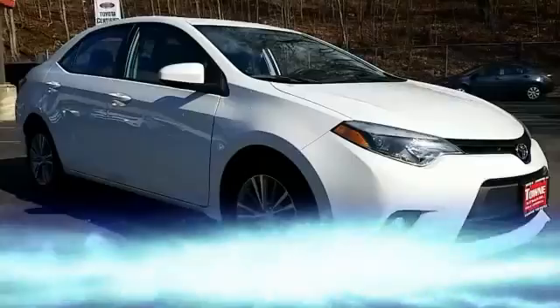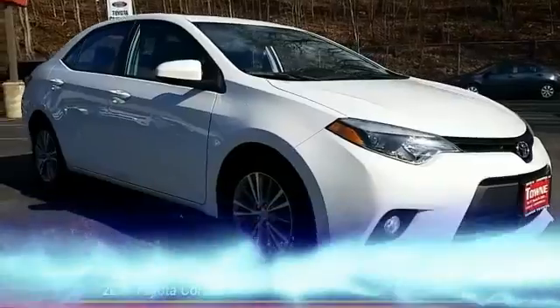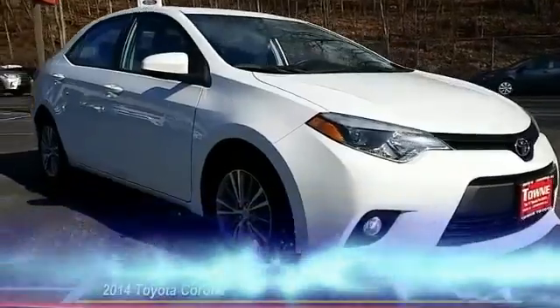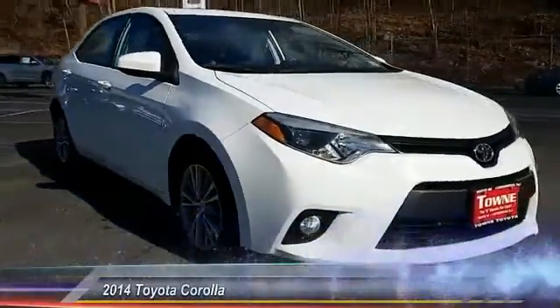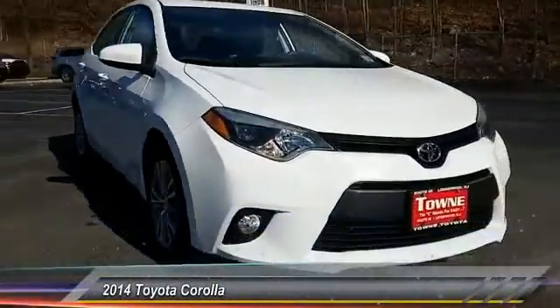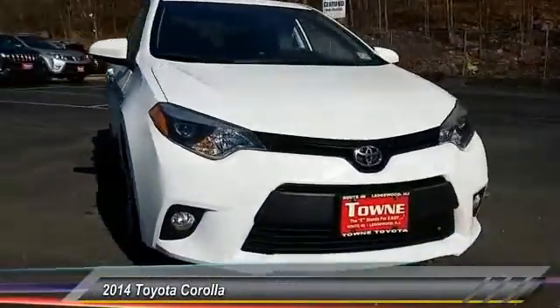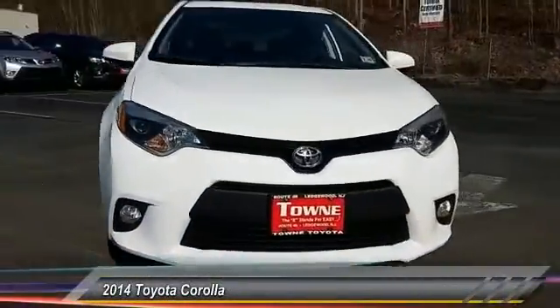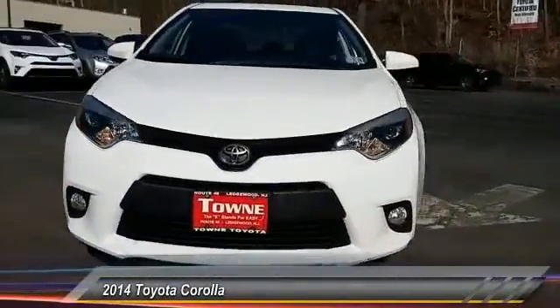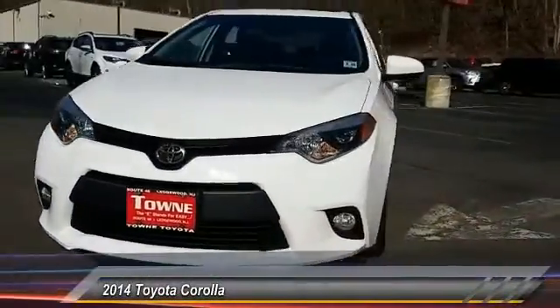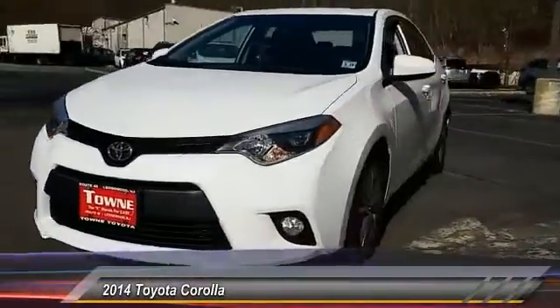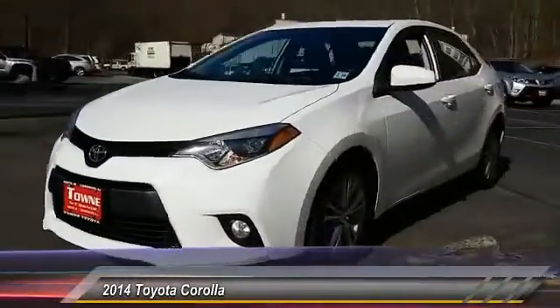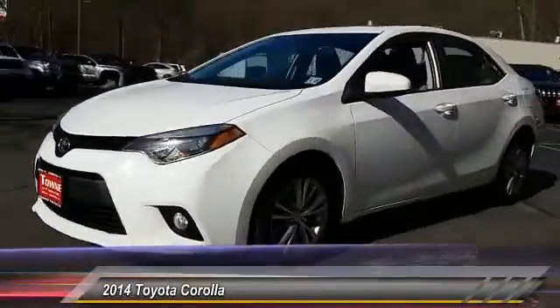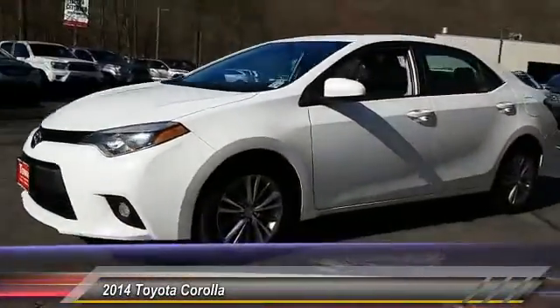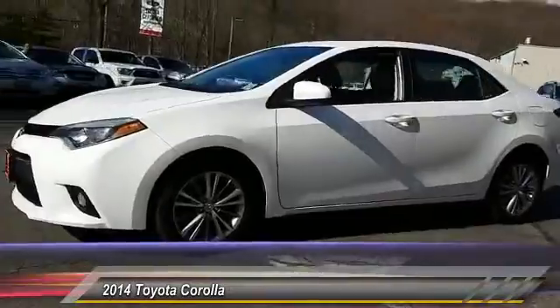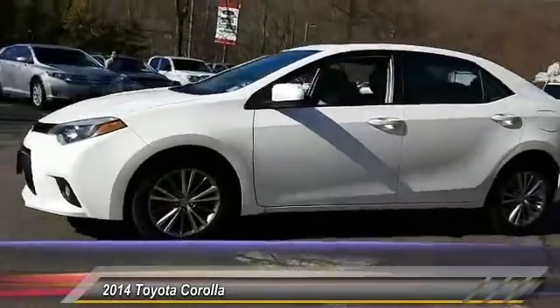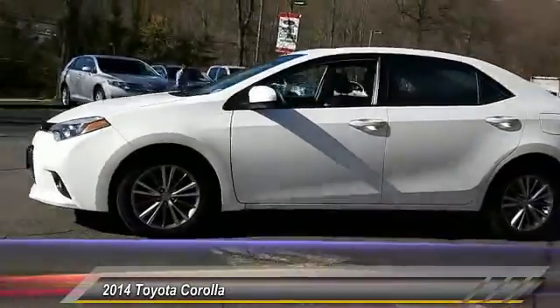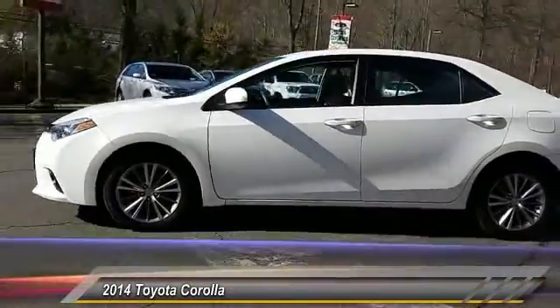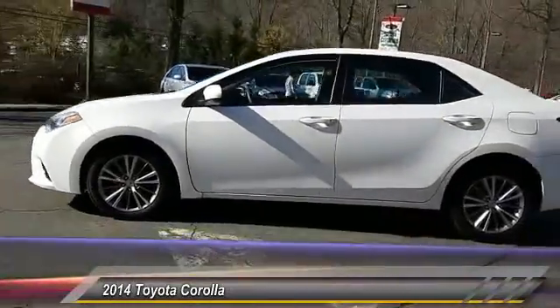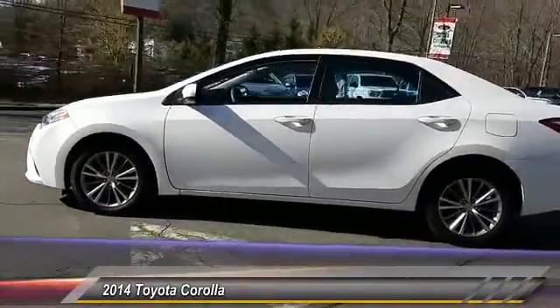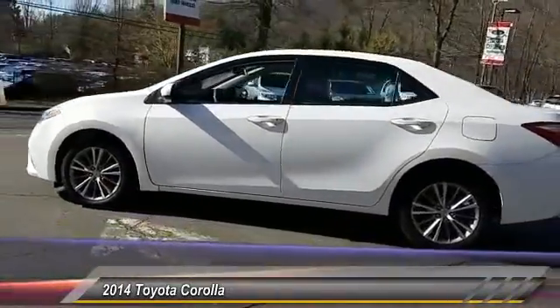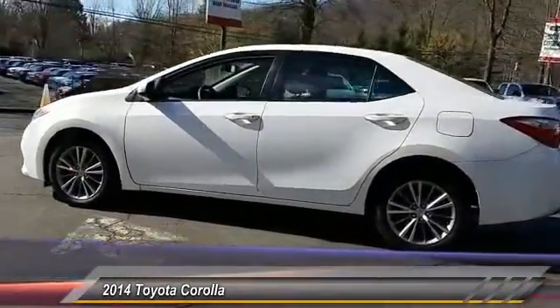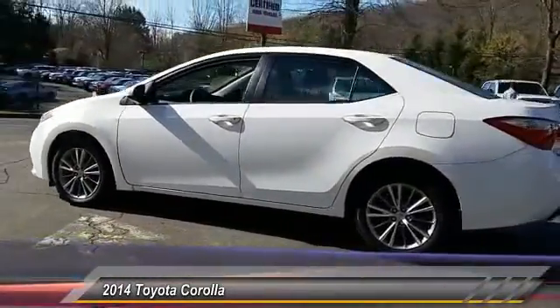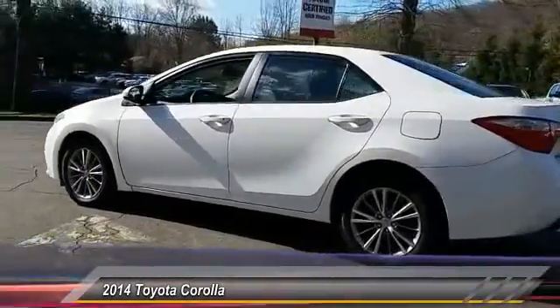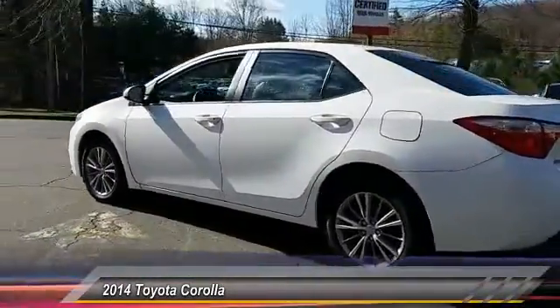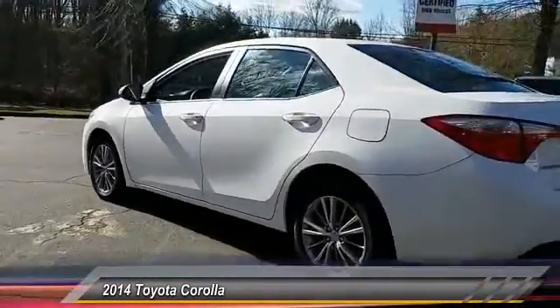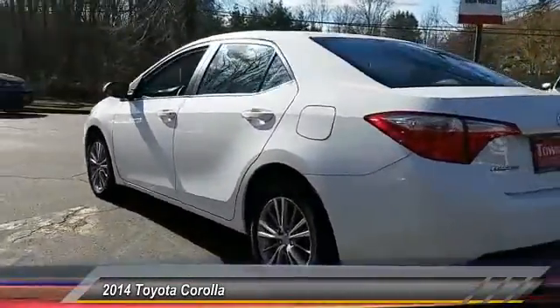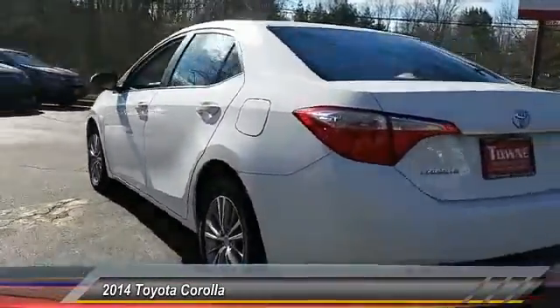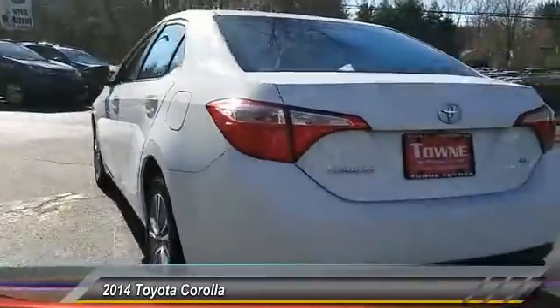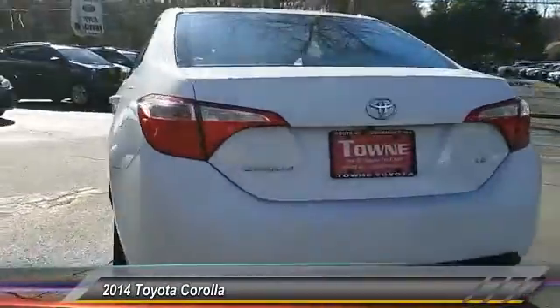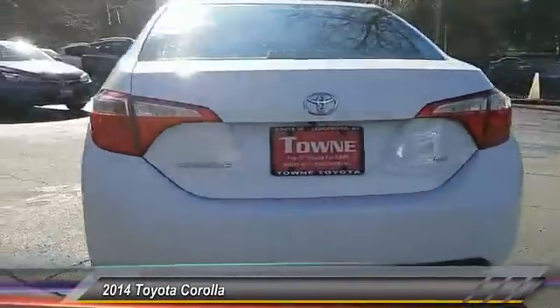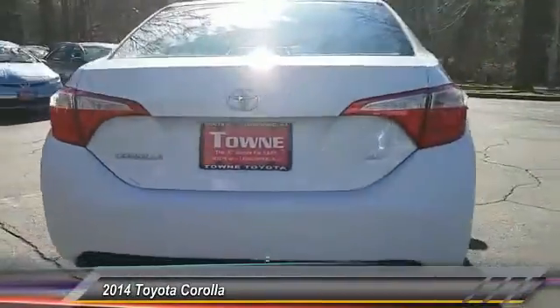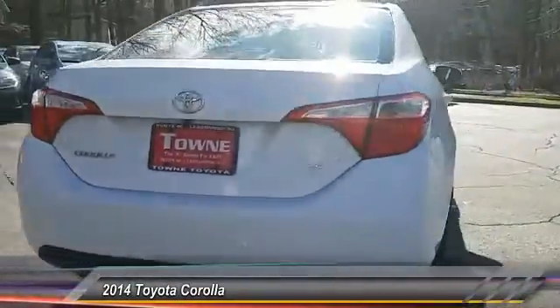The 2014 Corolla. The Corolla is still a great option for those who want dependability, comfort, and value, and is priced below $15,000. This vehicle has less than 60,000 miles.